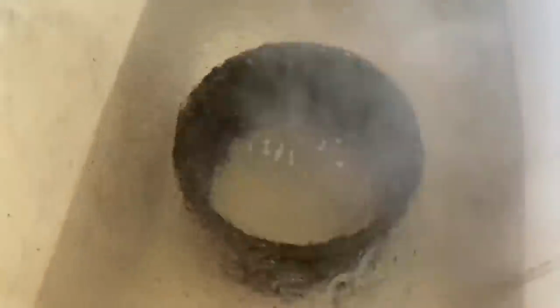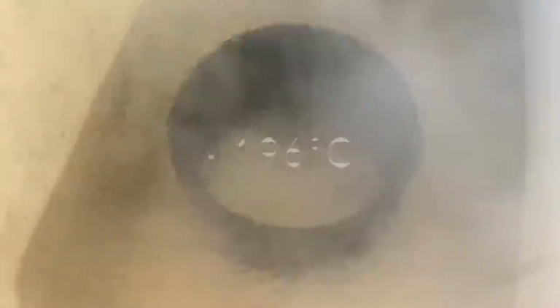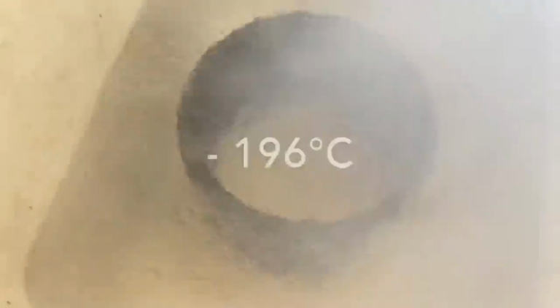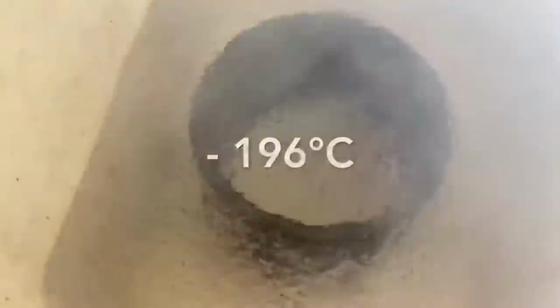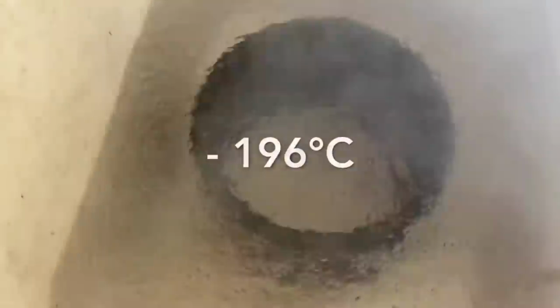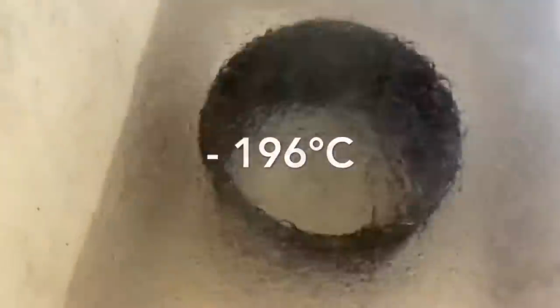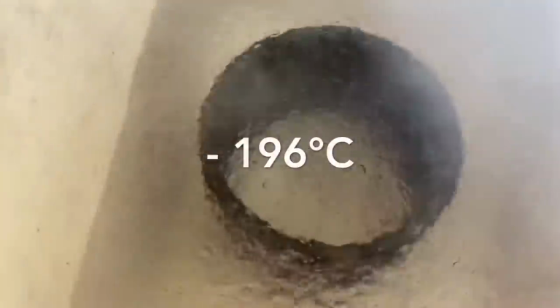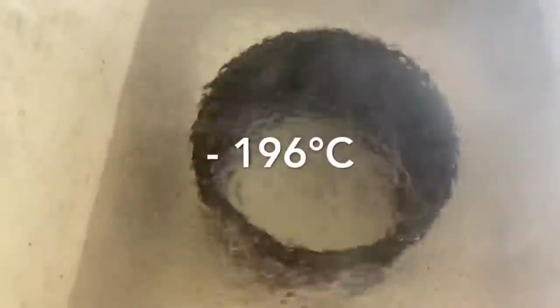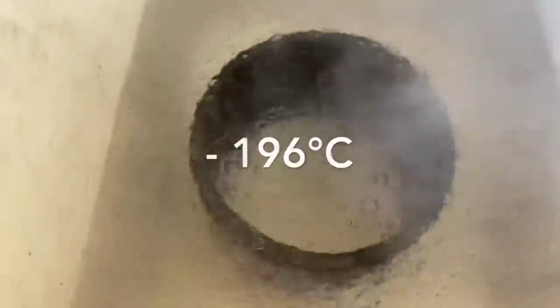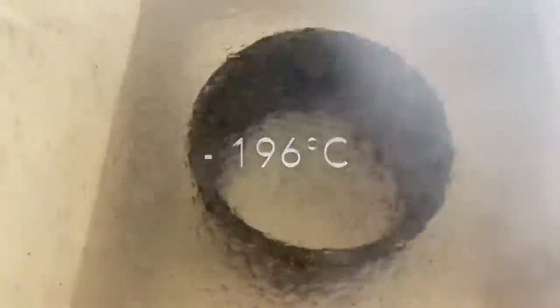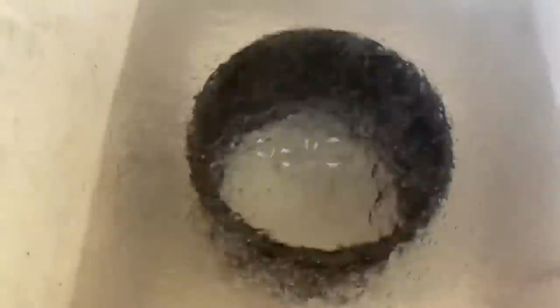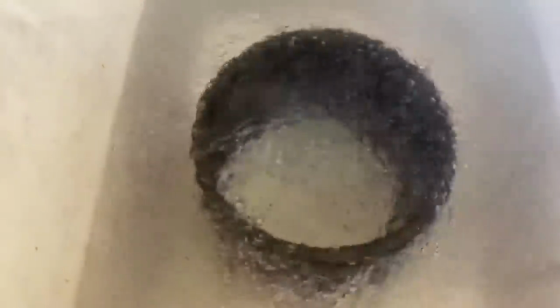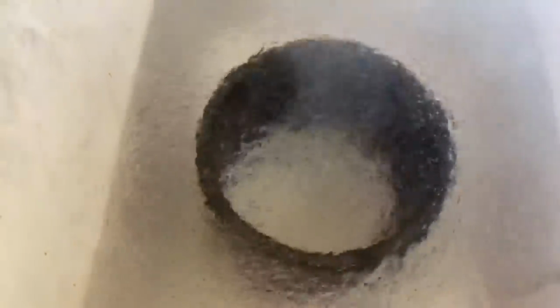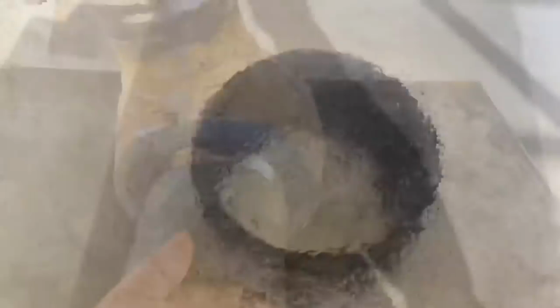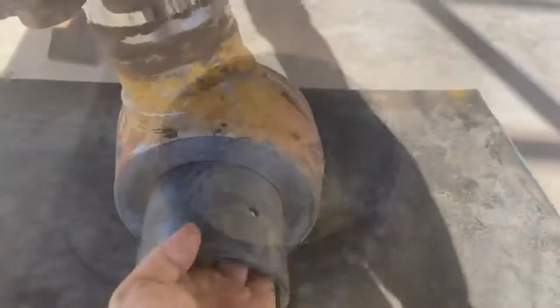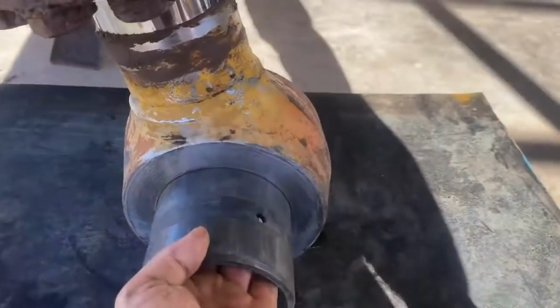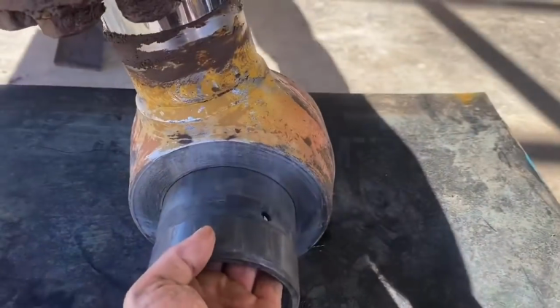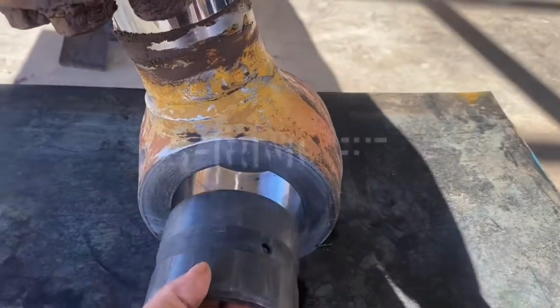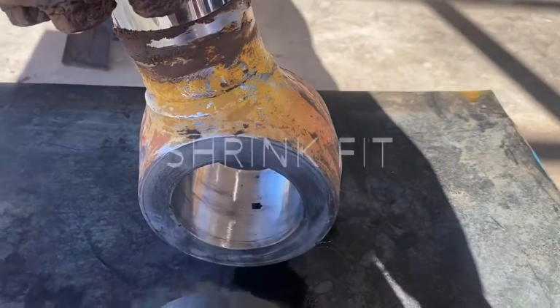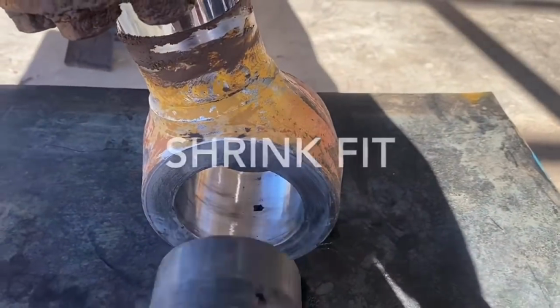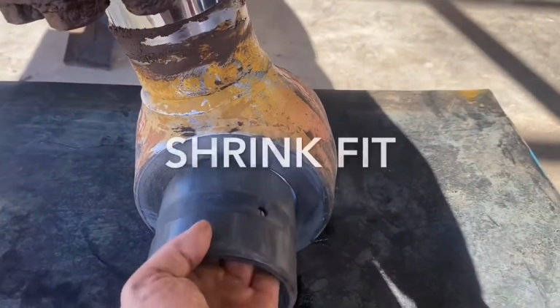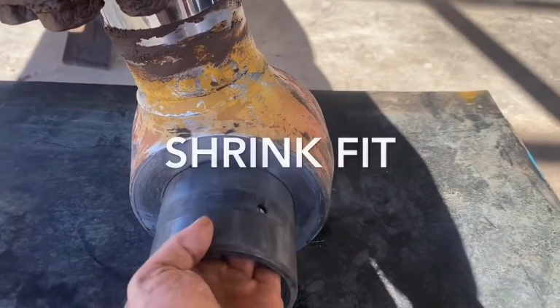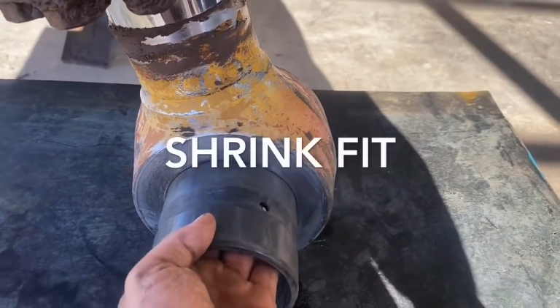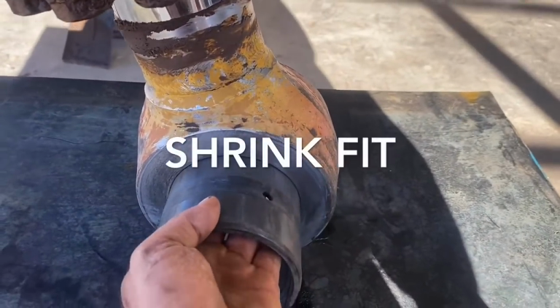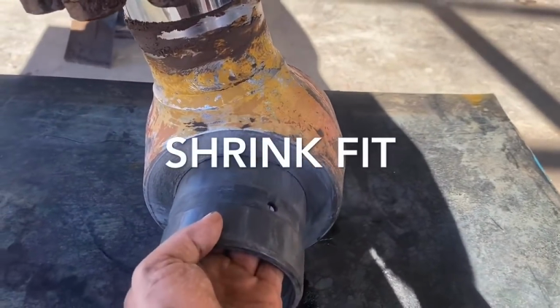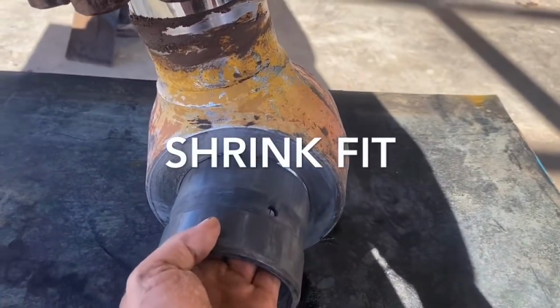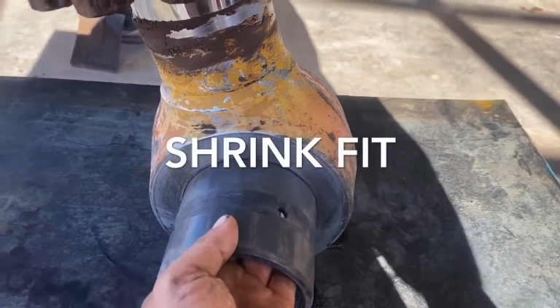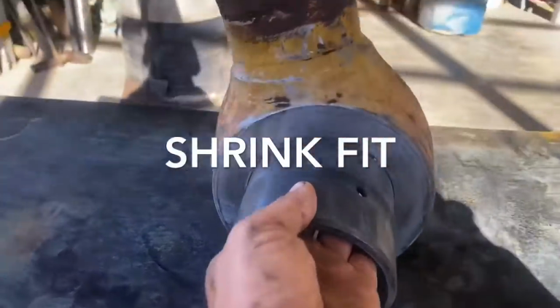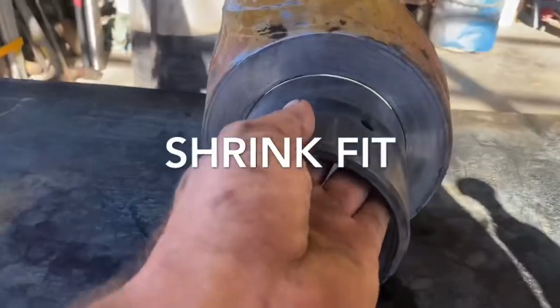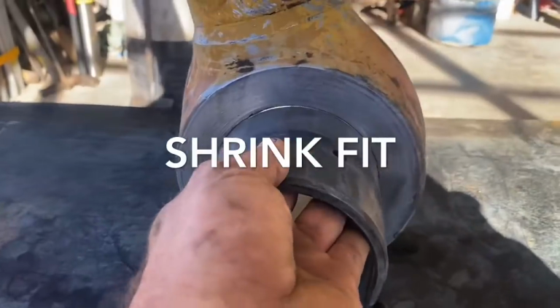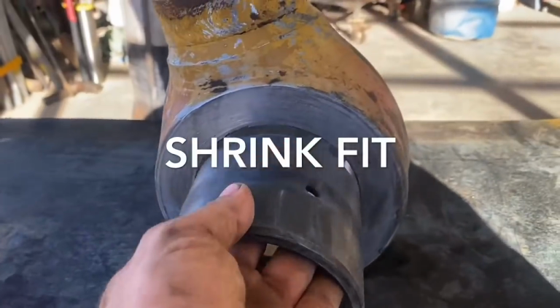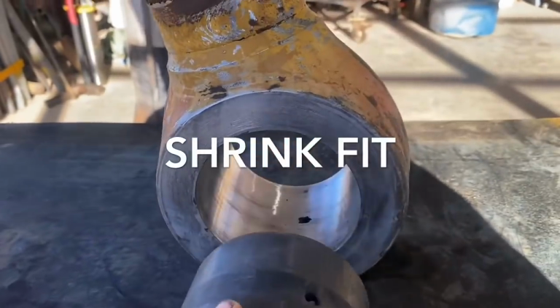Yes, that liquid's boiling, but it's not water. In this video we're going to fit this bush in by shrinking it down with liquid nitrogen and using just our hands to fit it.